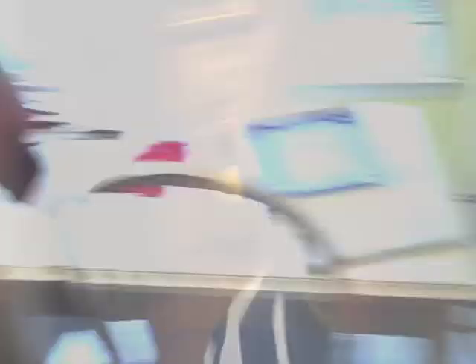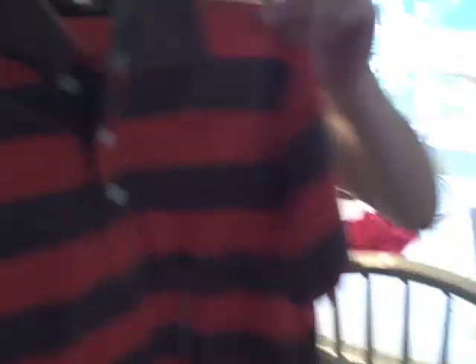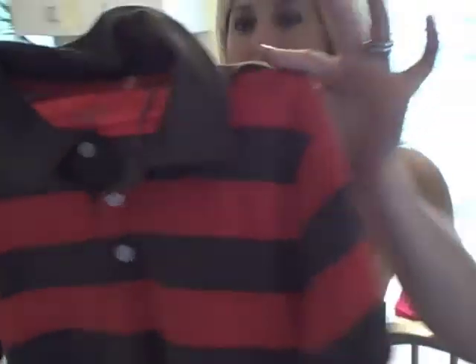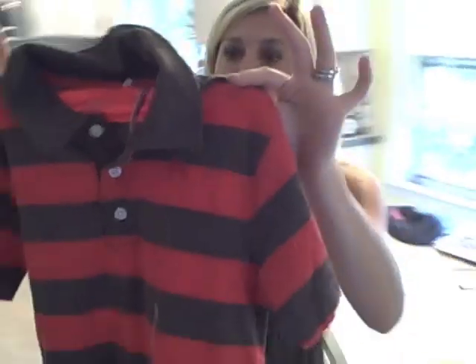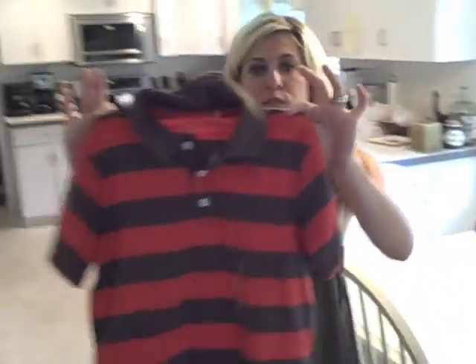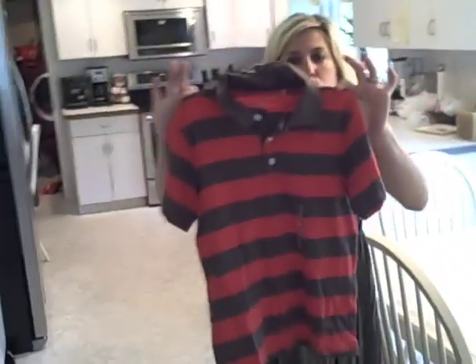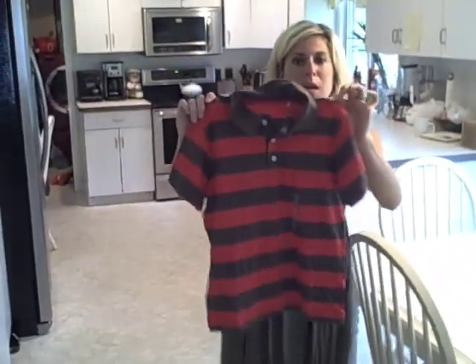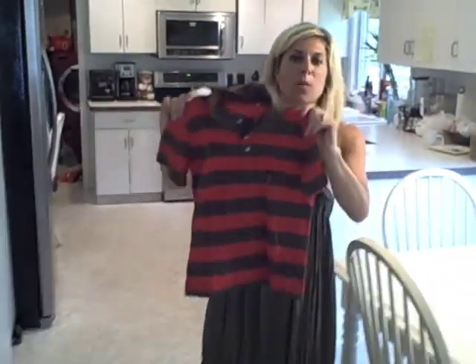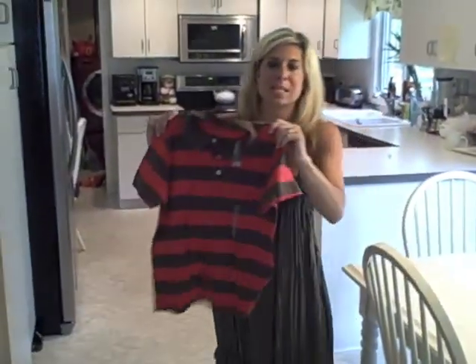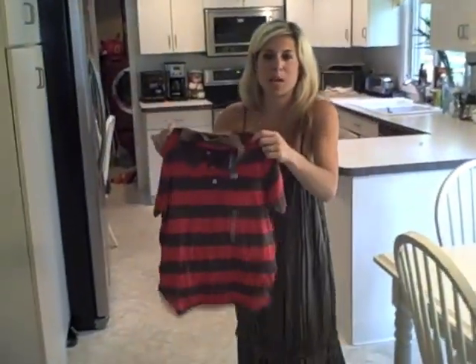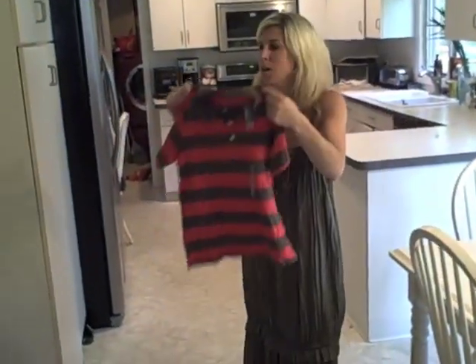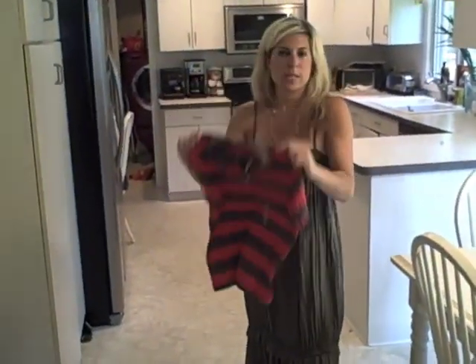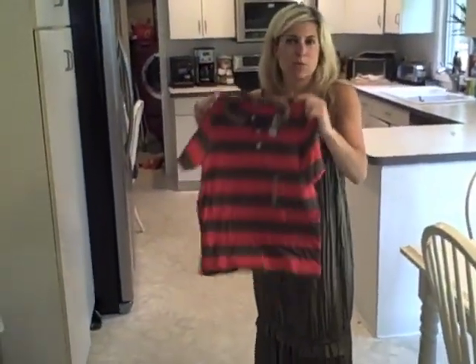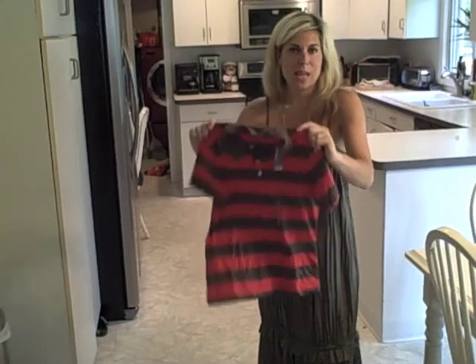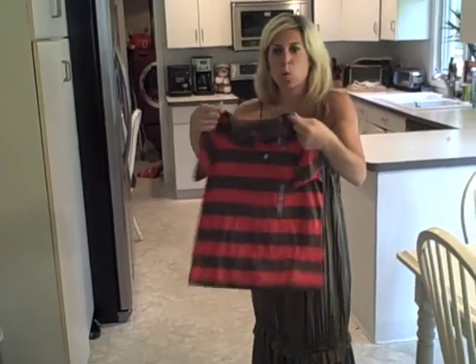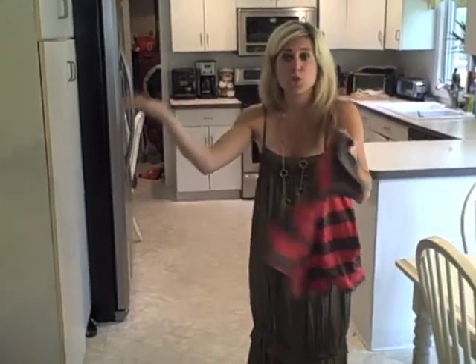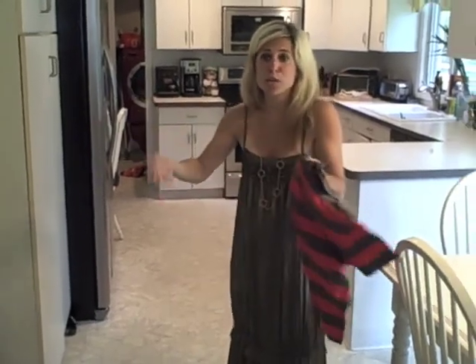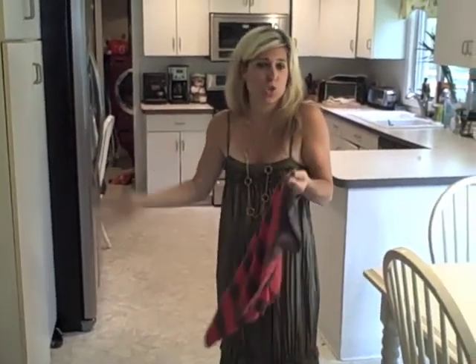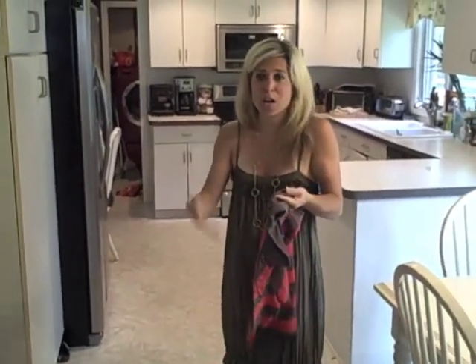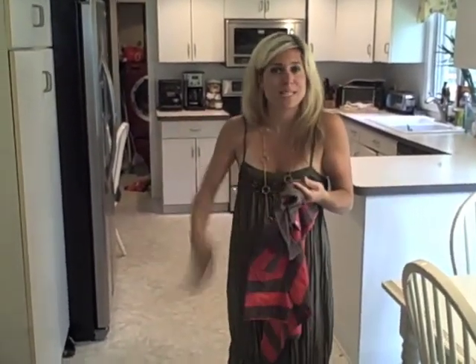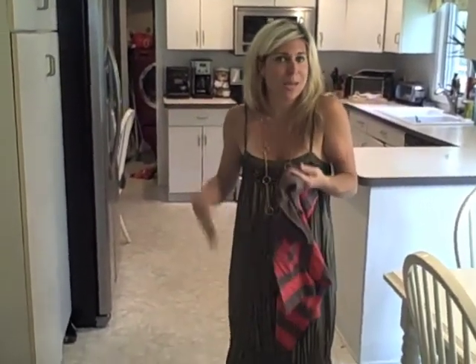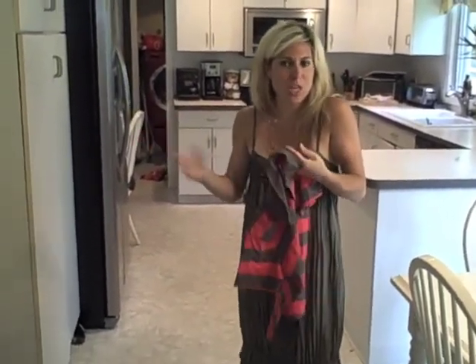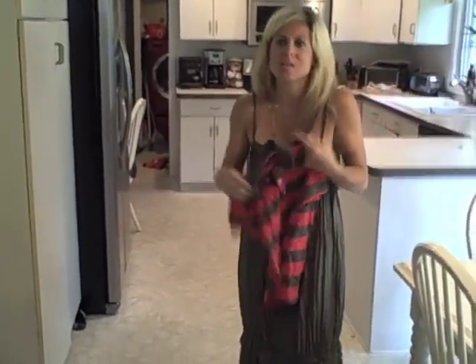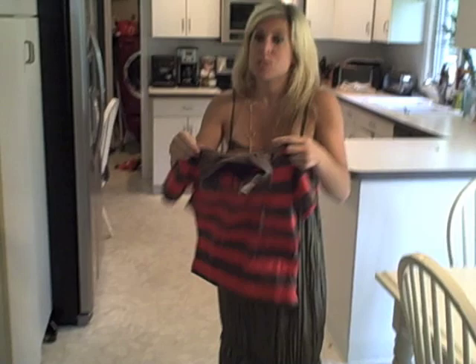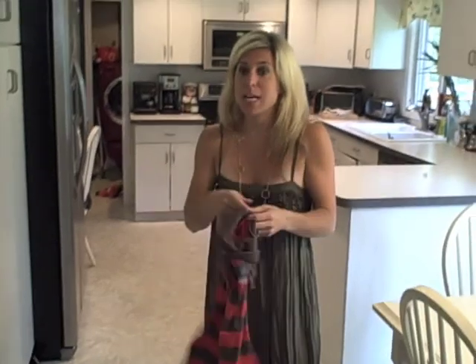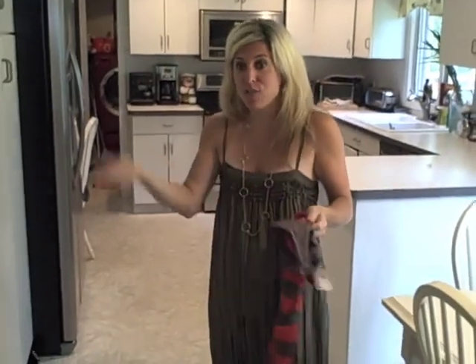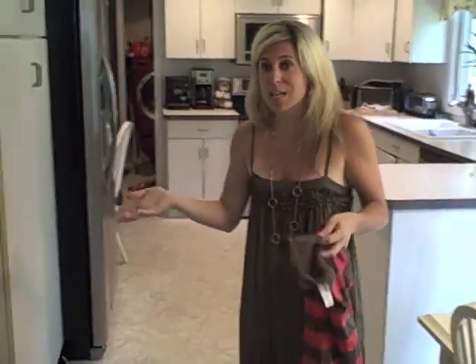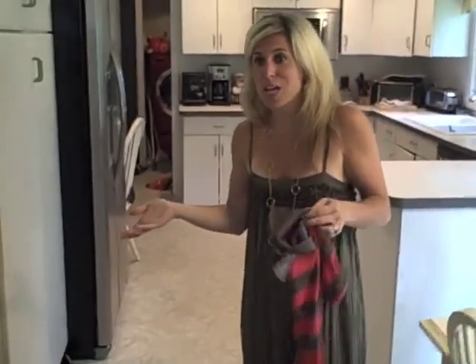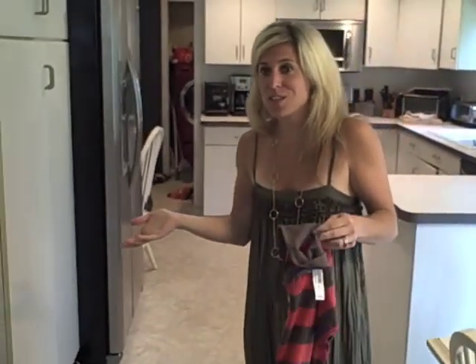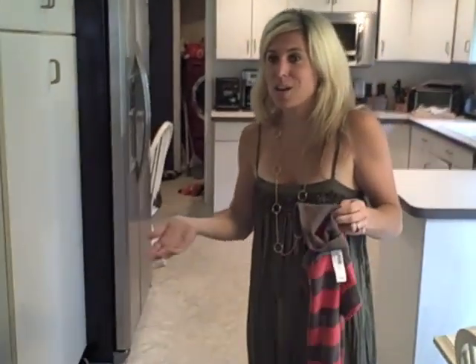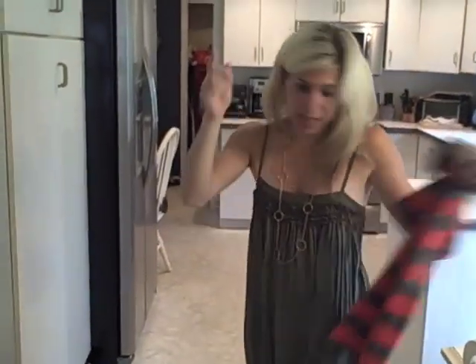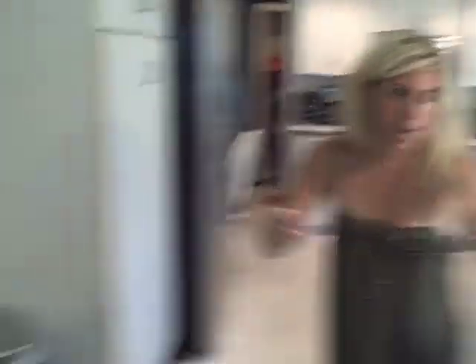These are my absolute favorite for the boys because you know what? These can be dressed up or dressed down. They can wear them with shorts, with dressy pants, with jeans. So guys, we're ready for our next change — let's go.